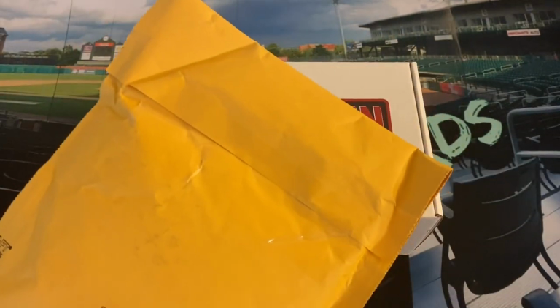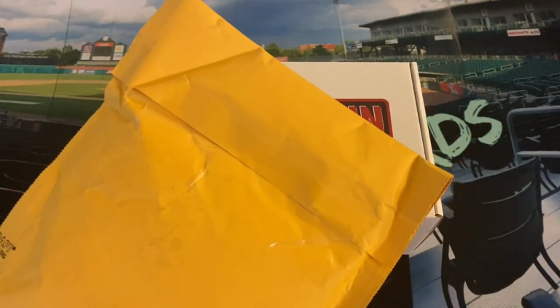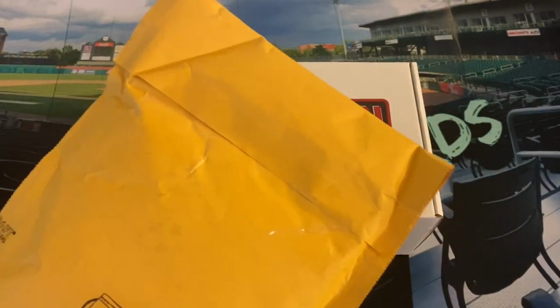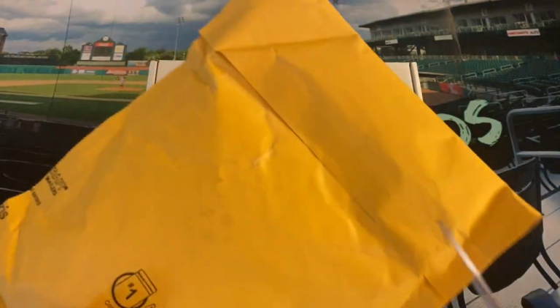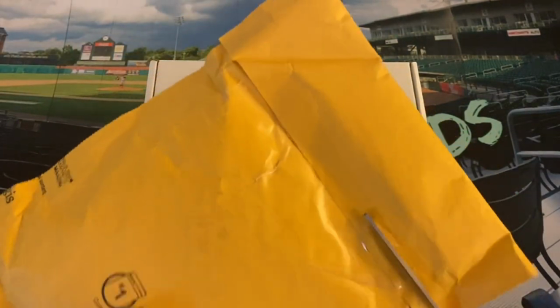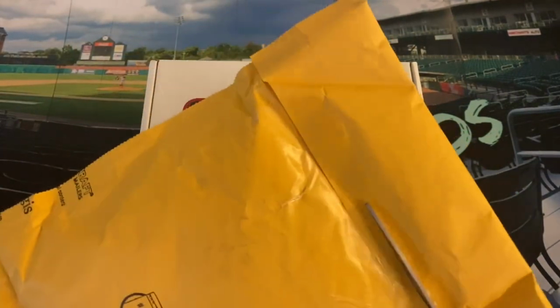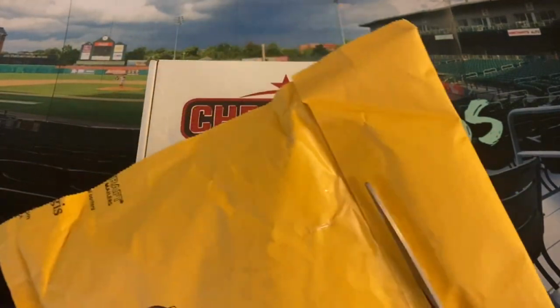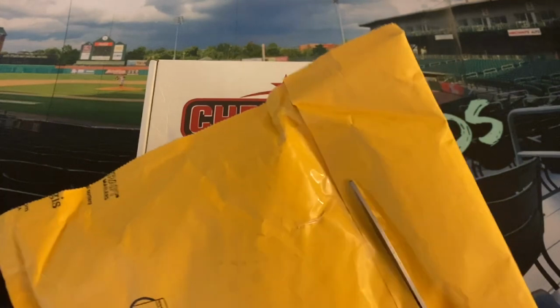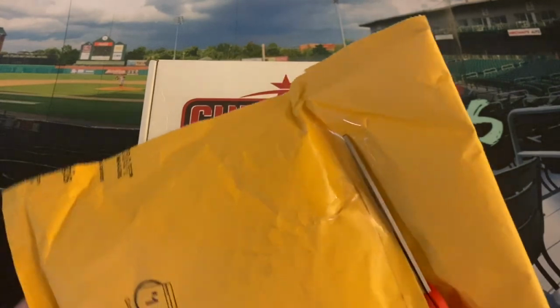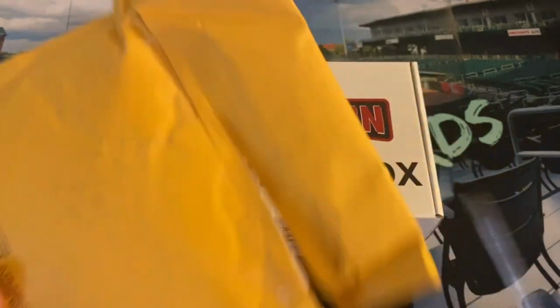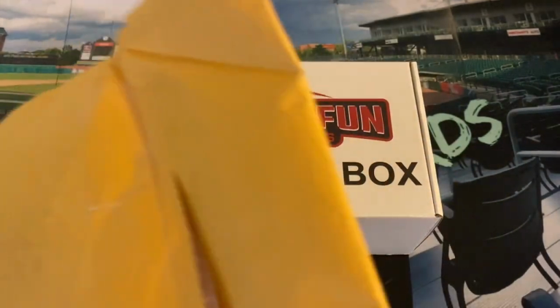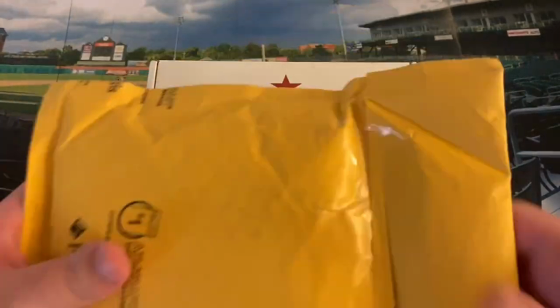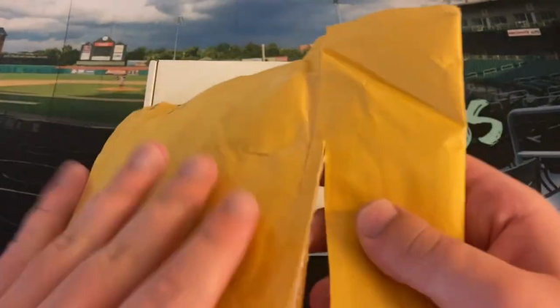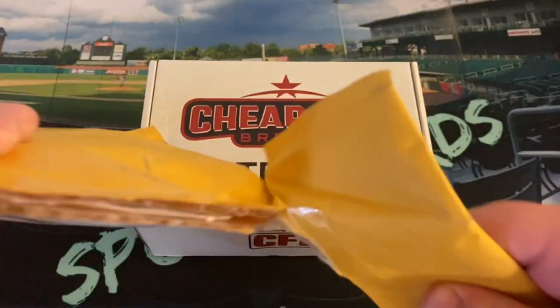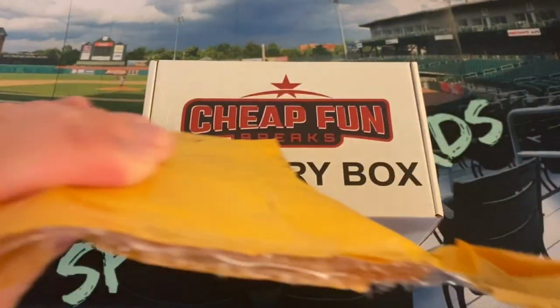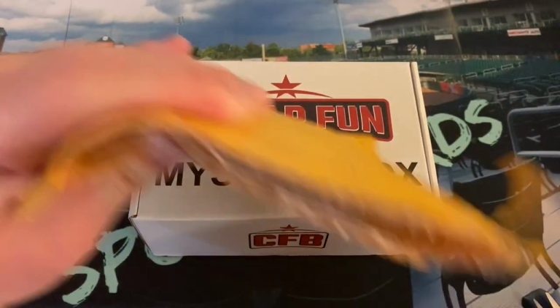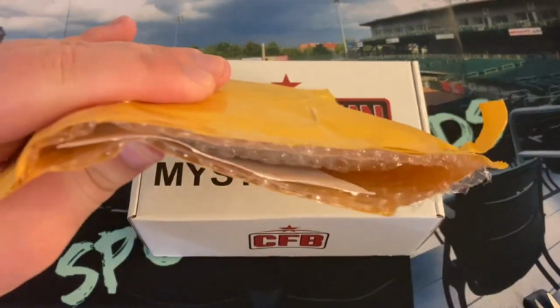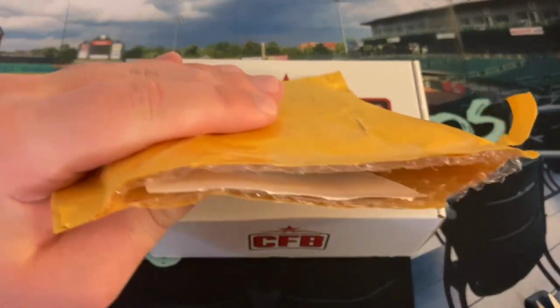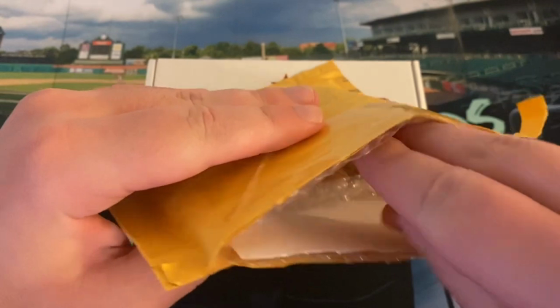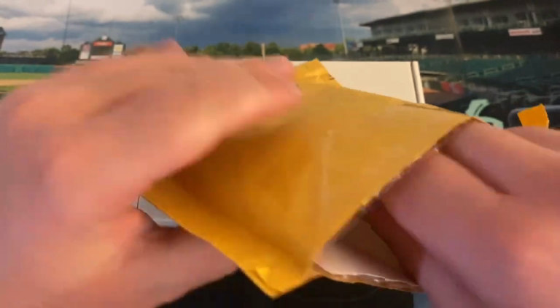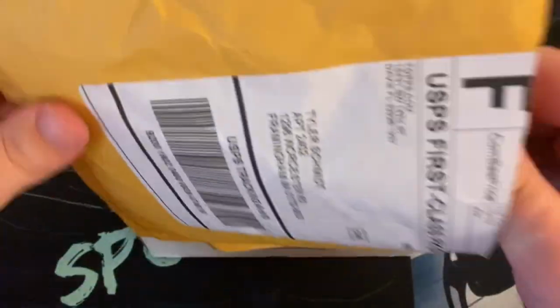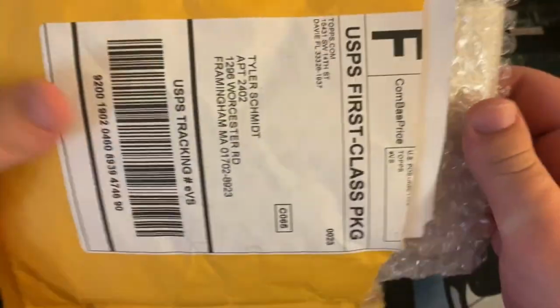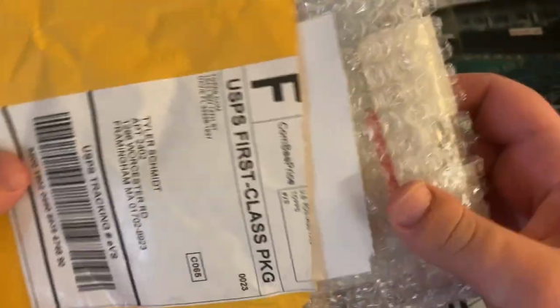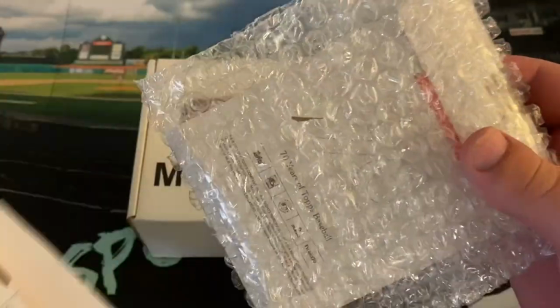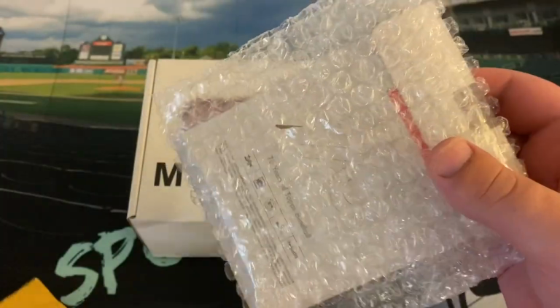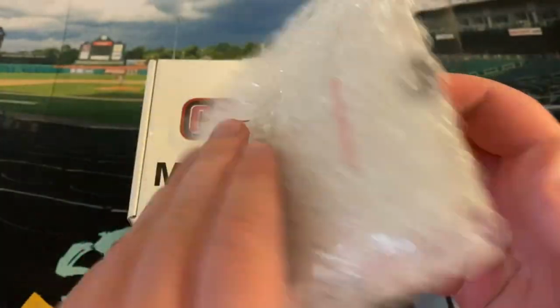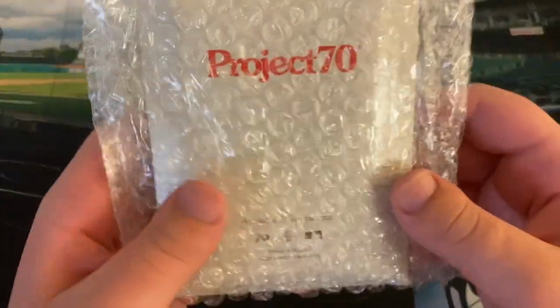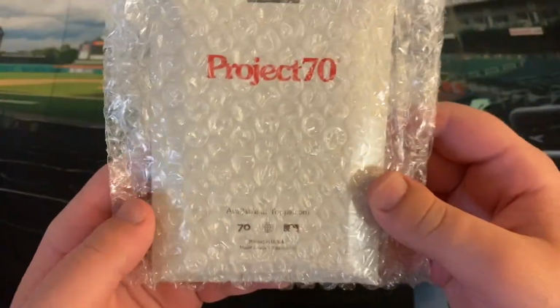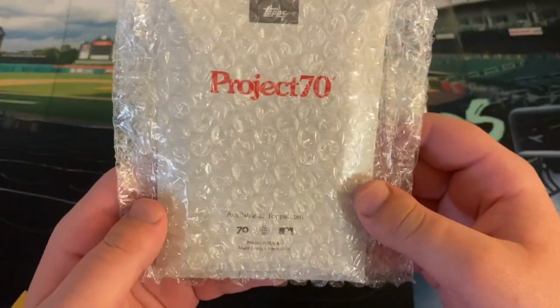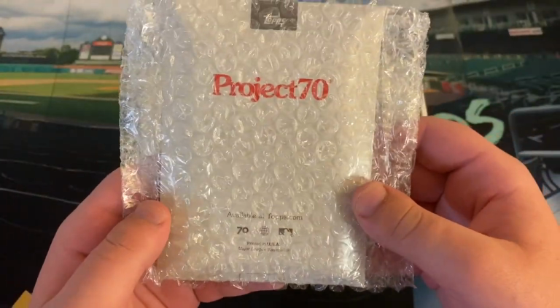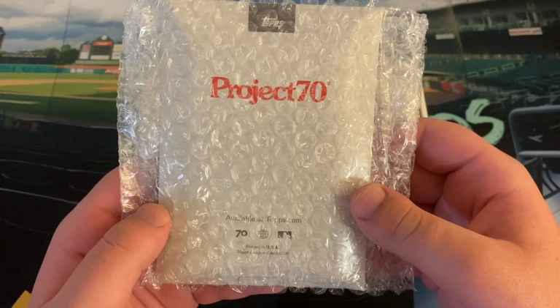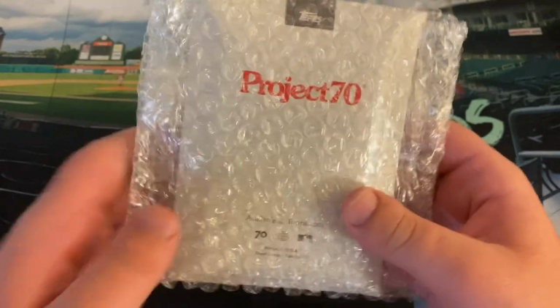This is from Topps. Quick appearance from the scissors here — let's get this open. This is my first time ordering a Project 70 card.